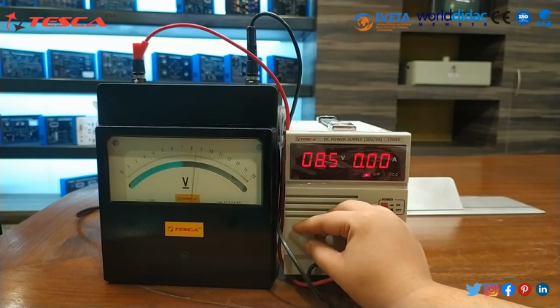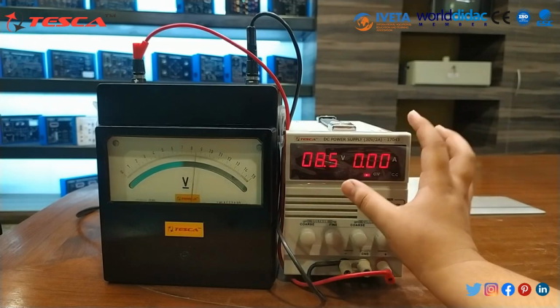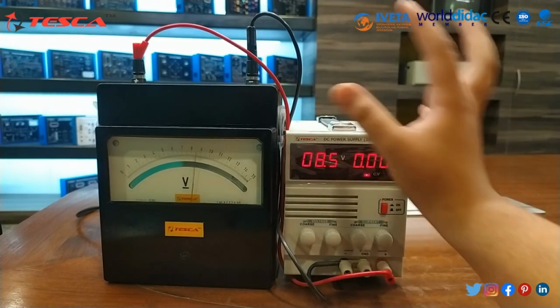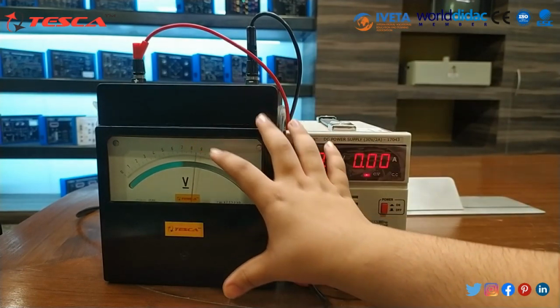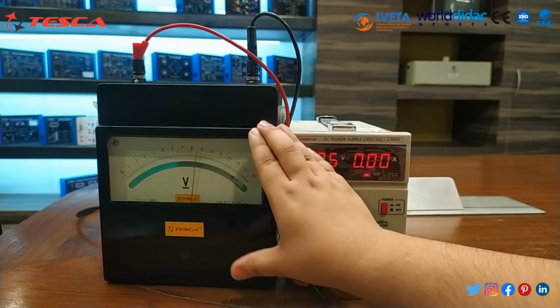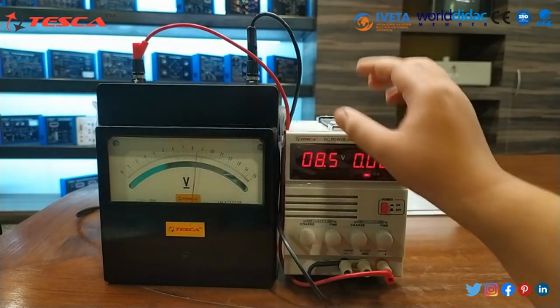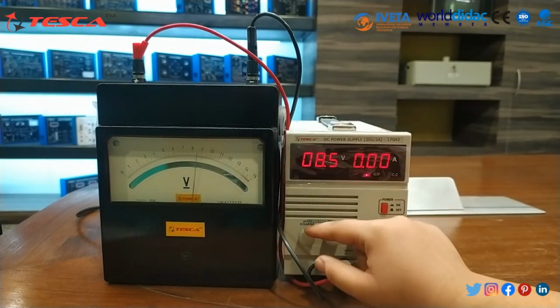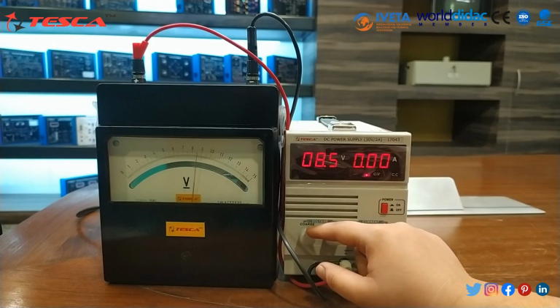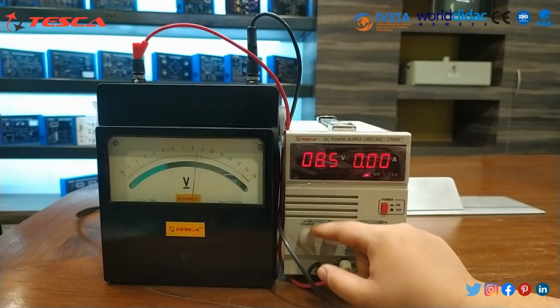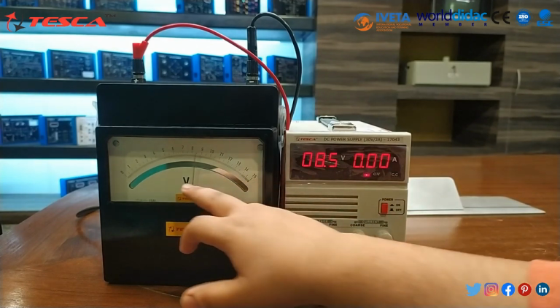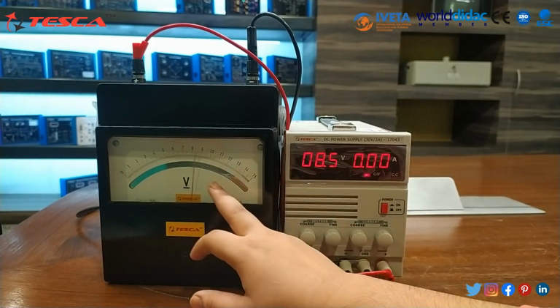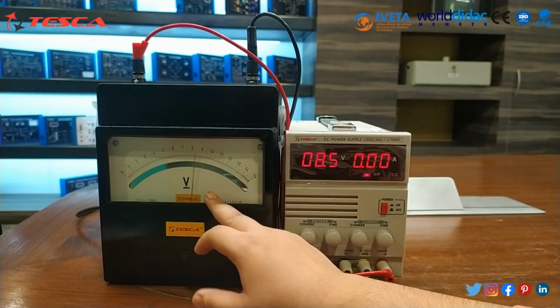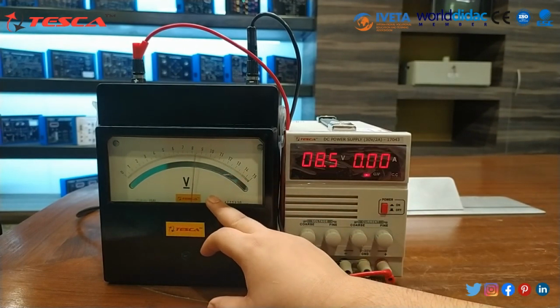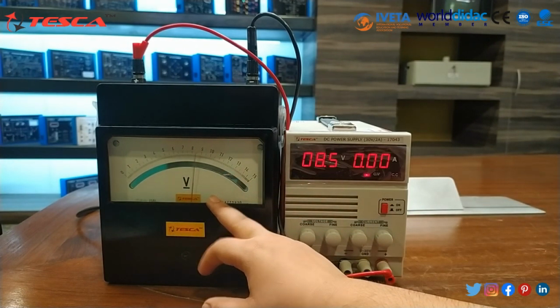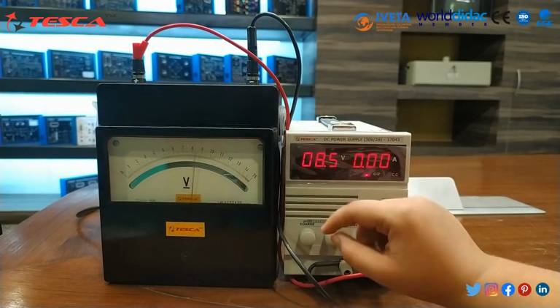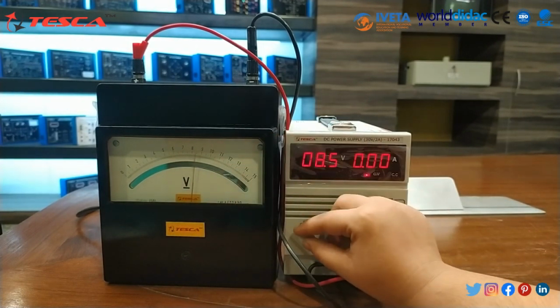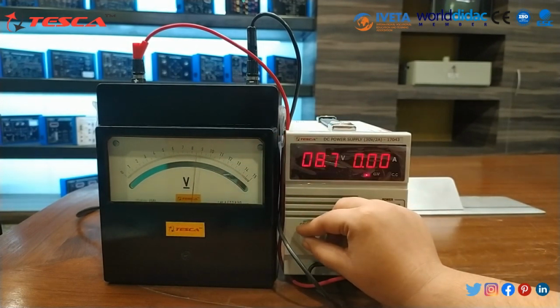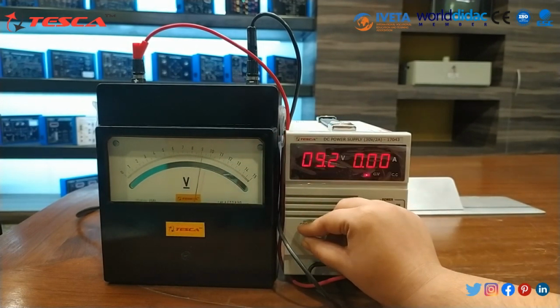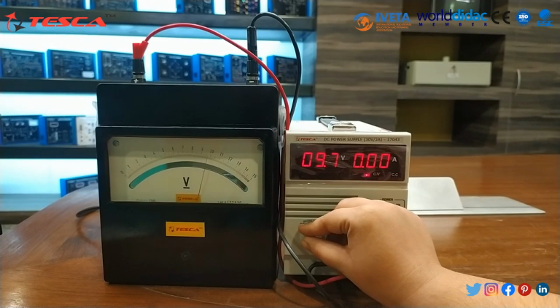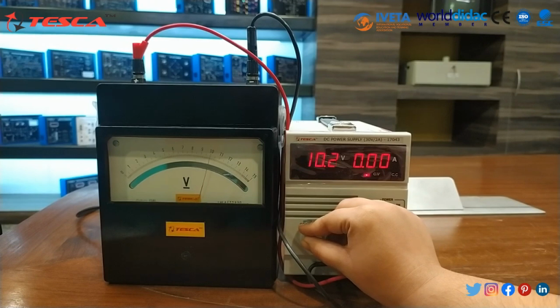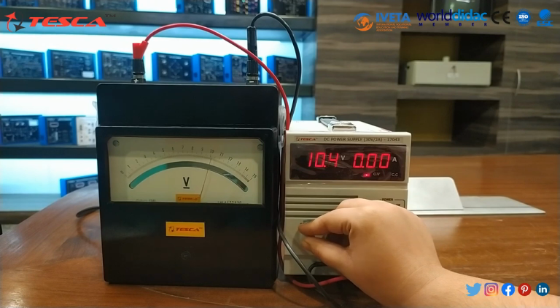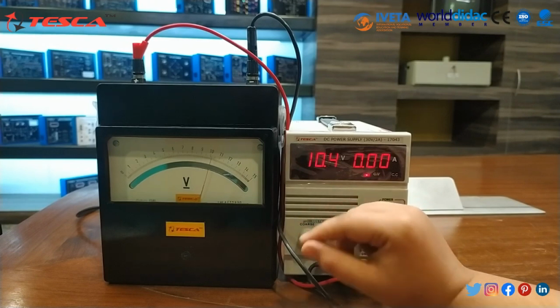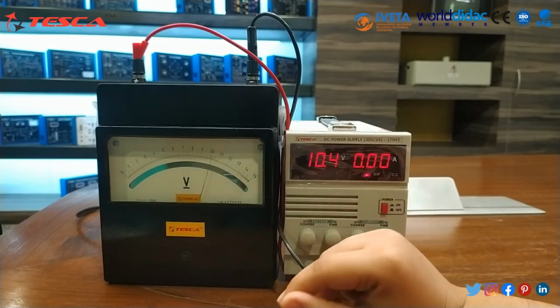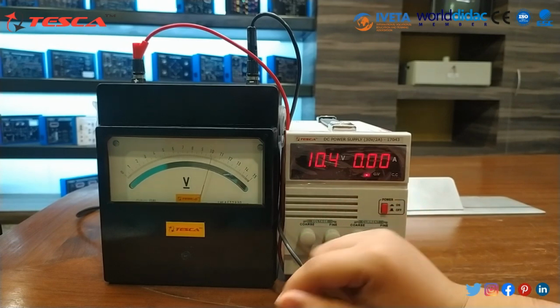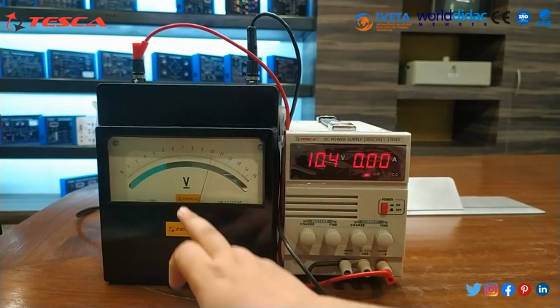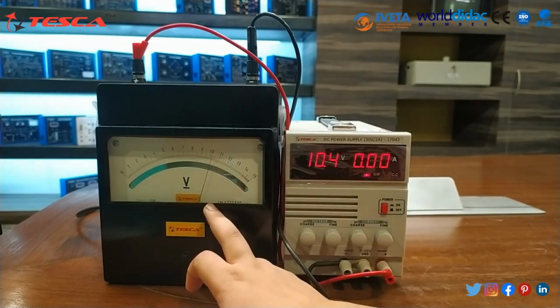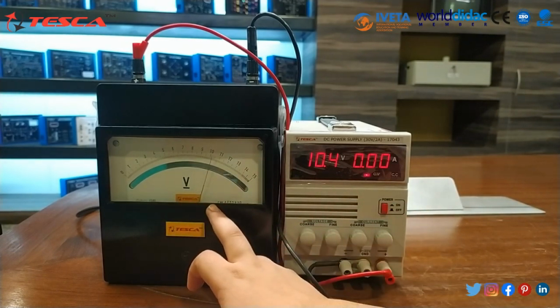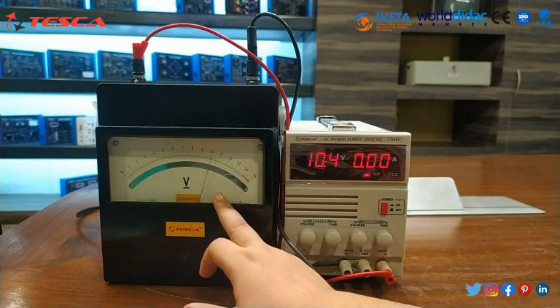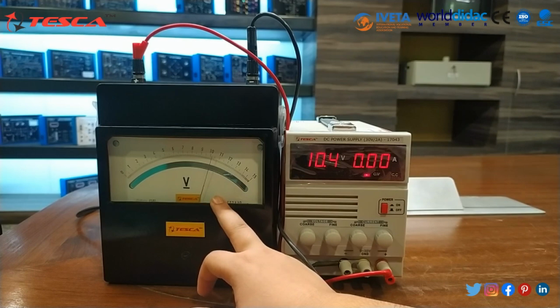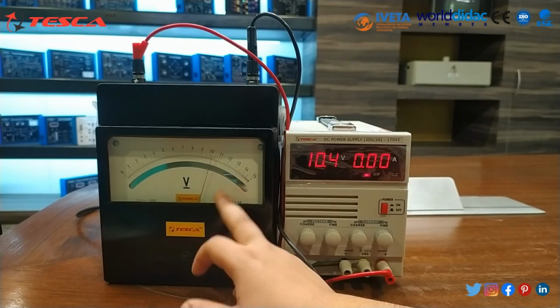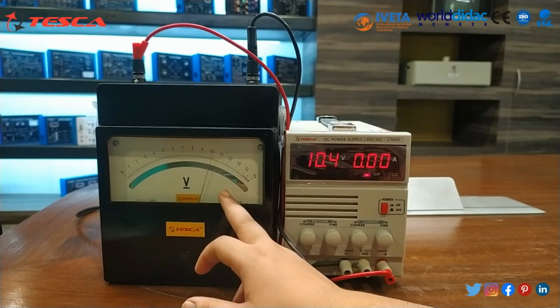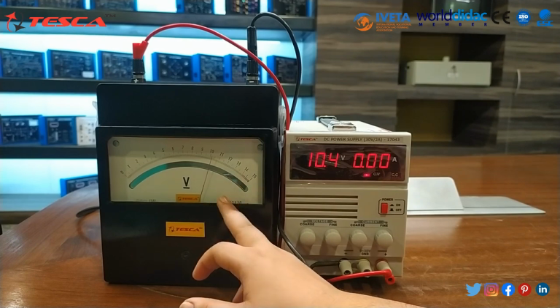This supply we have provided to the volt meter and if we are increasing the rating, you can note the reading in this volt meter. When I set it to 10 volt, the voltage reading in this analog volt meter is also 10 volt.